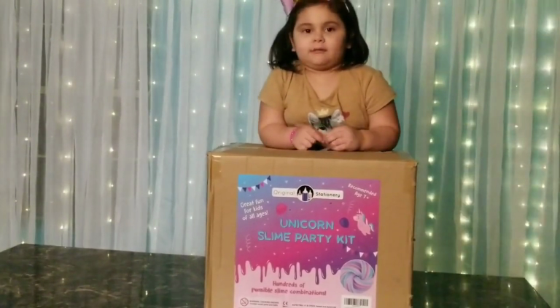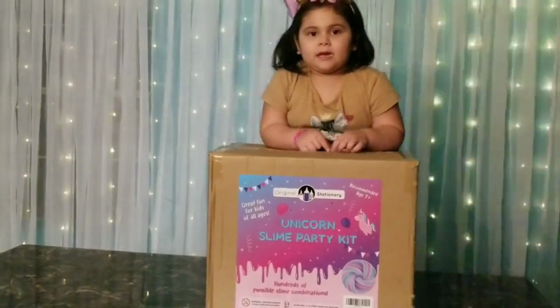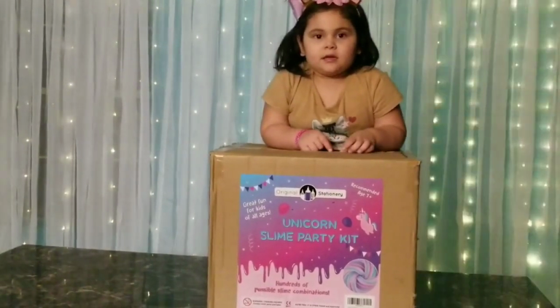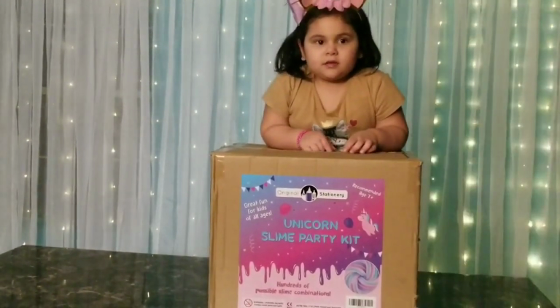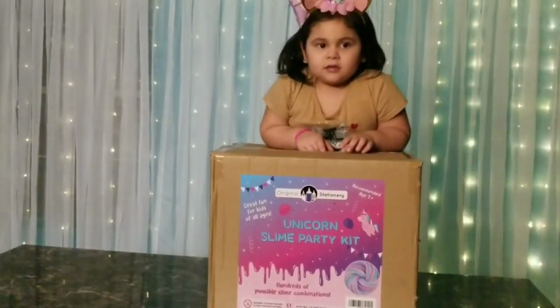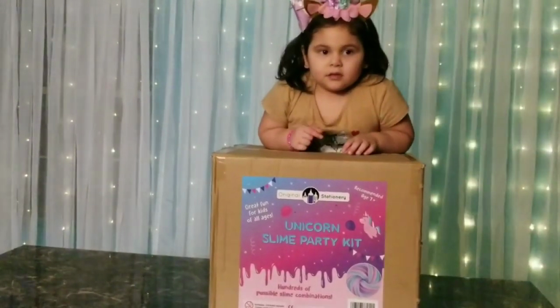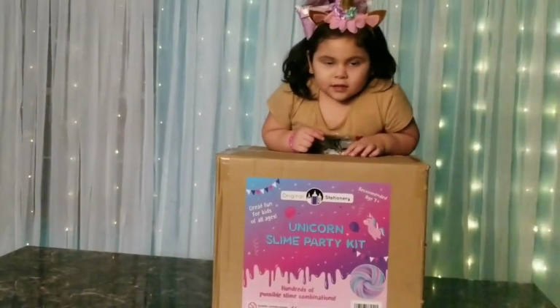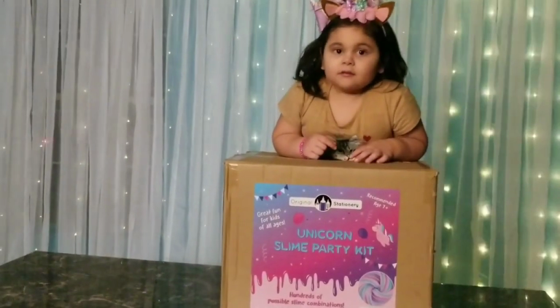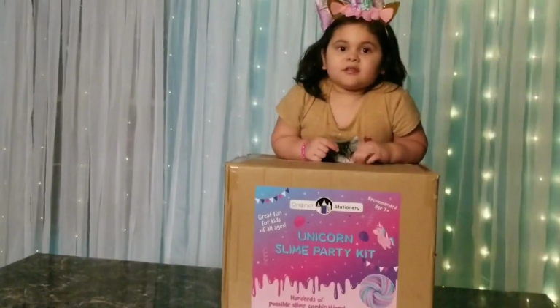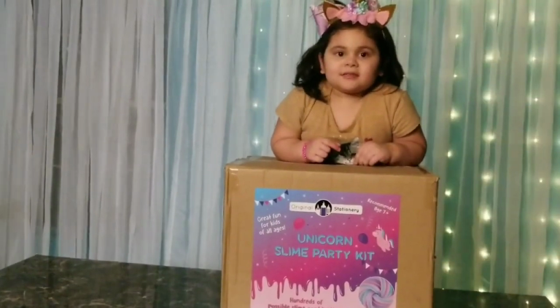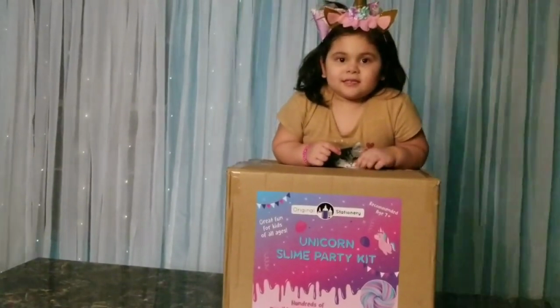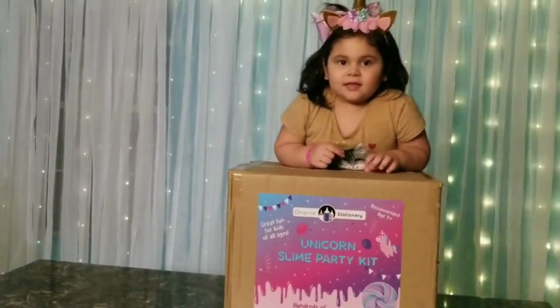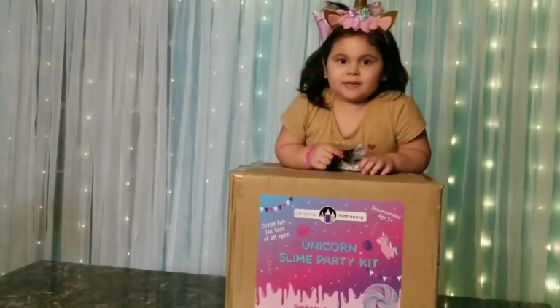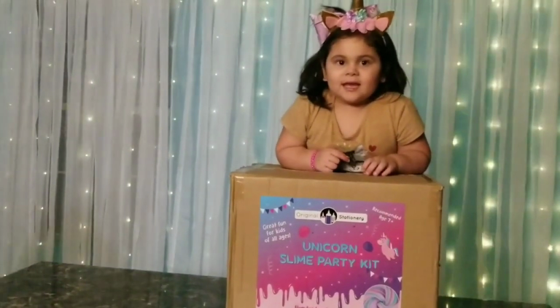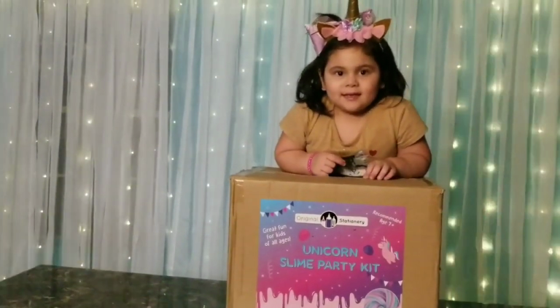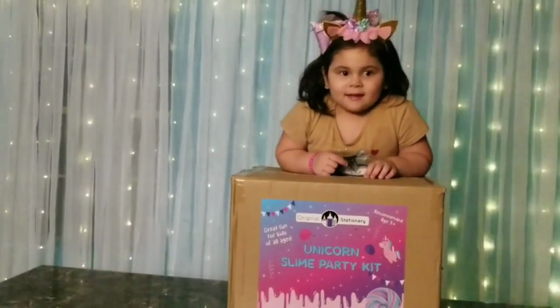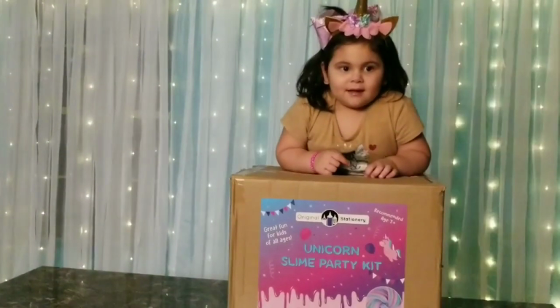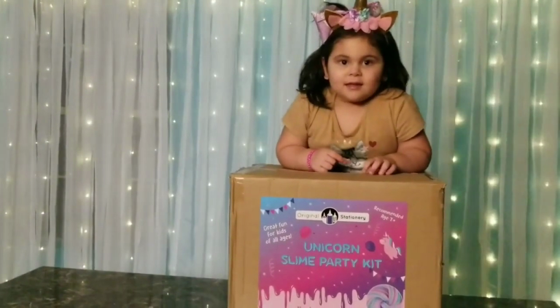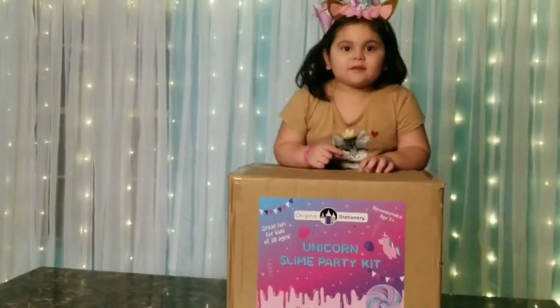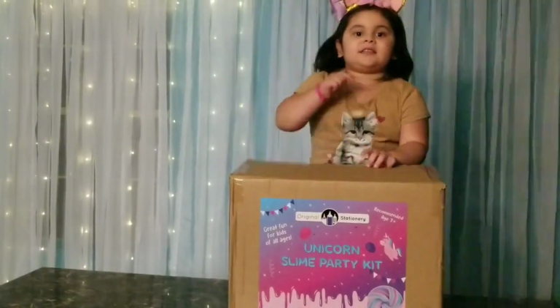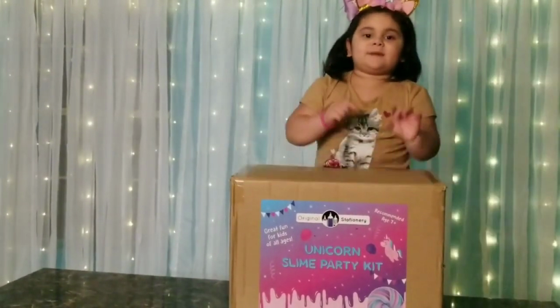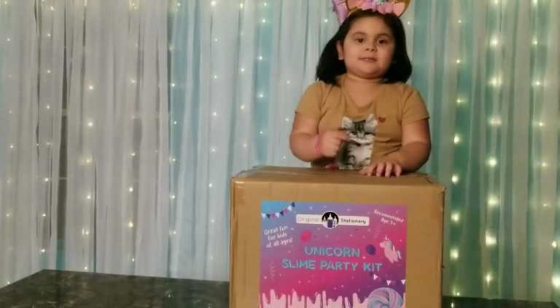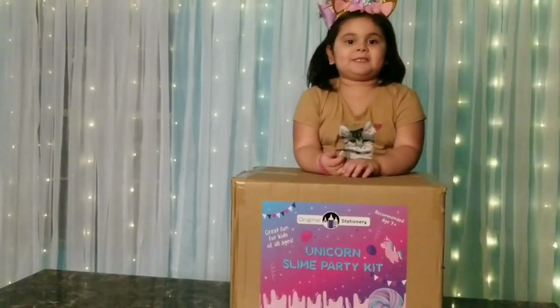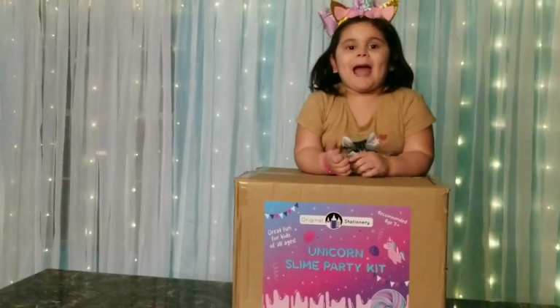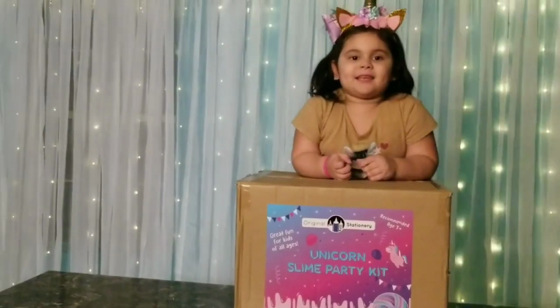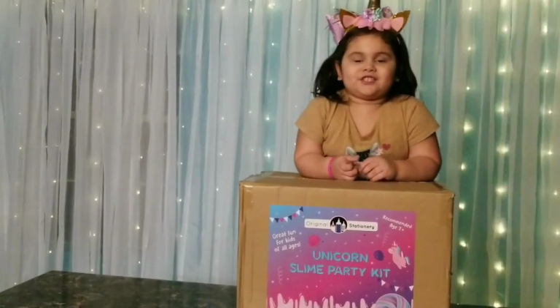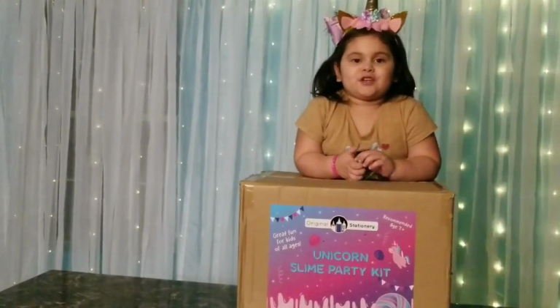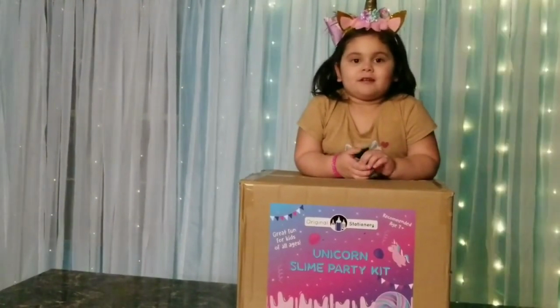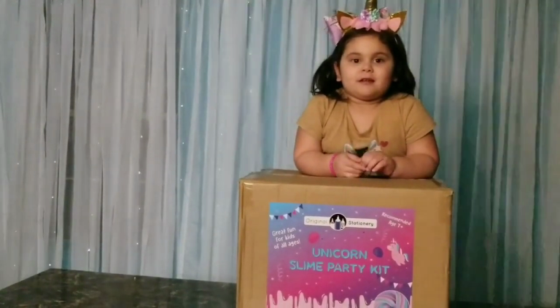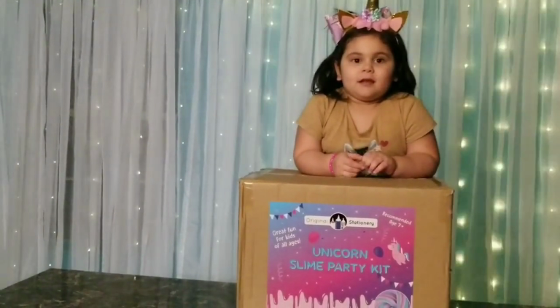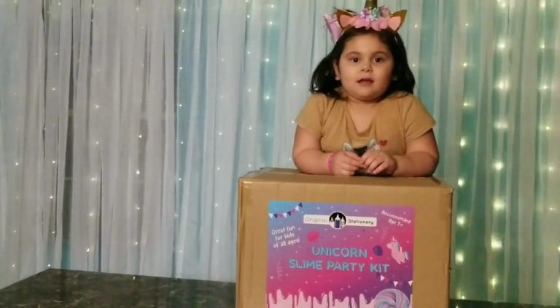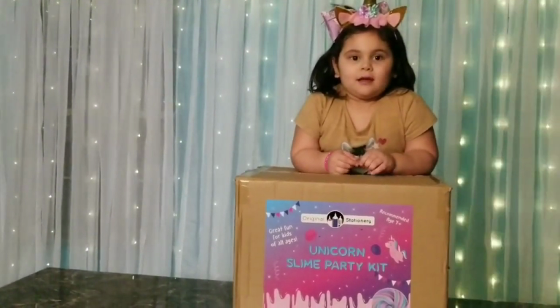Say thank you, Original Stationery, for sending us a special package. All right, let's start with the fun.